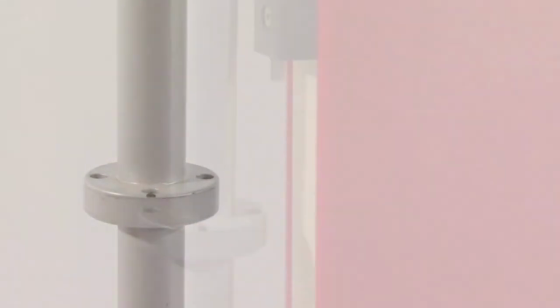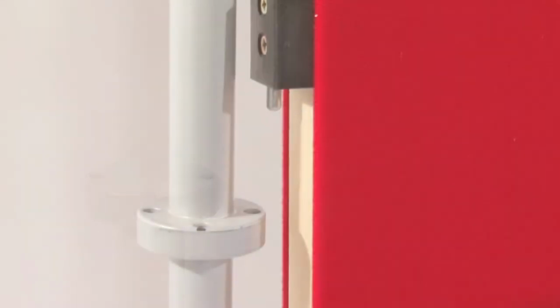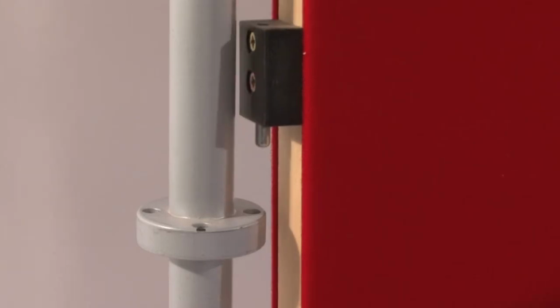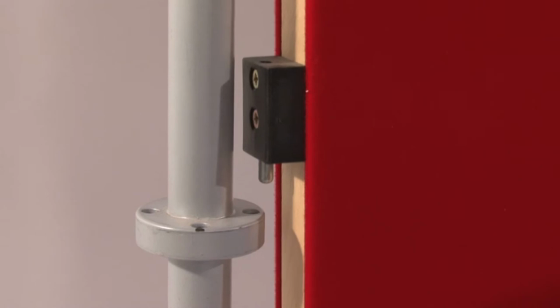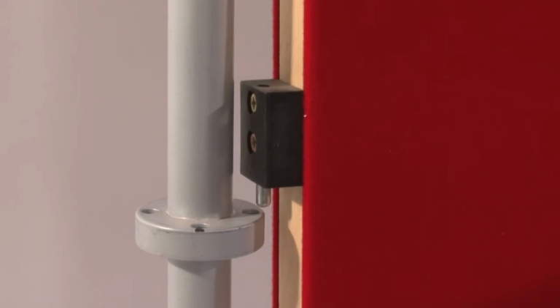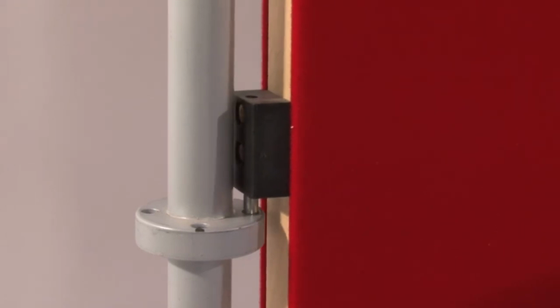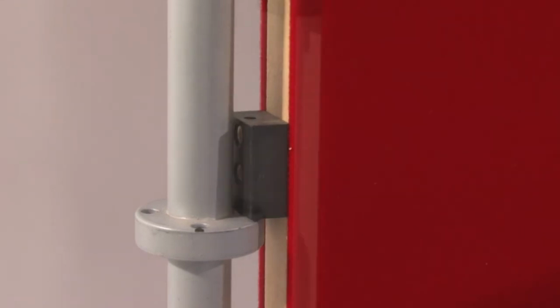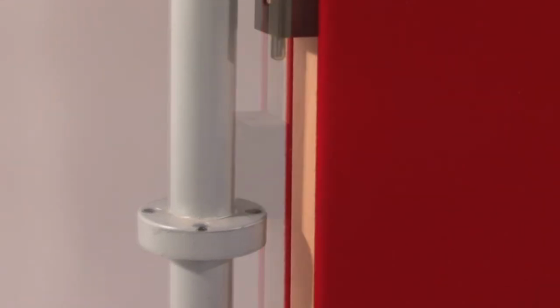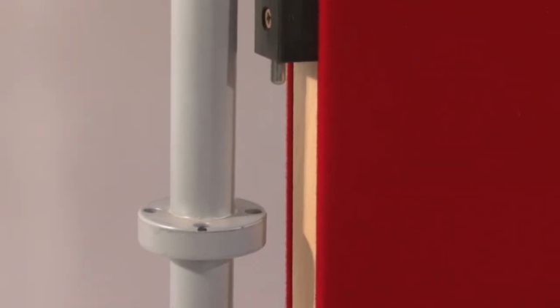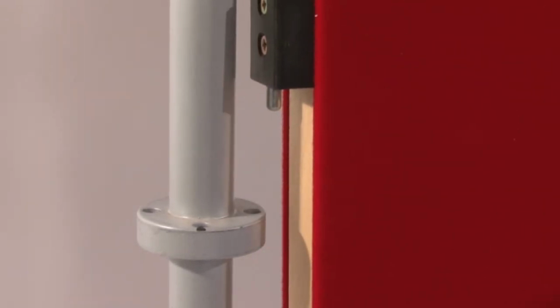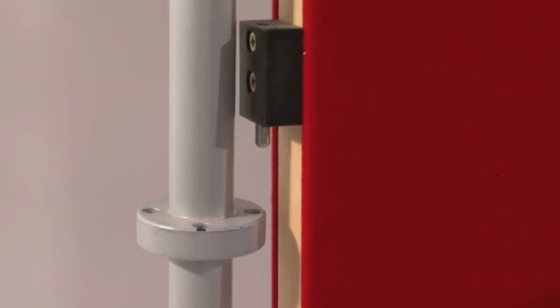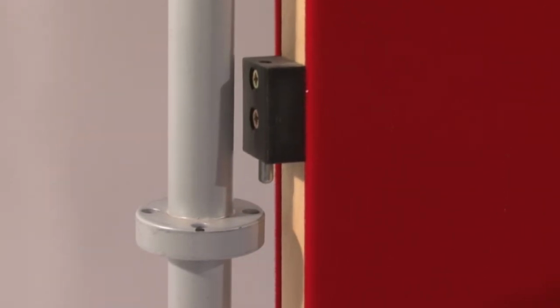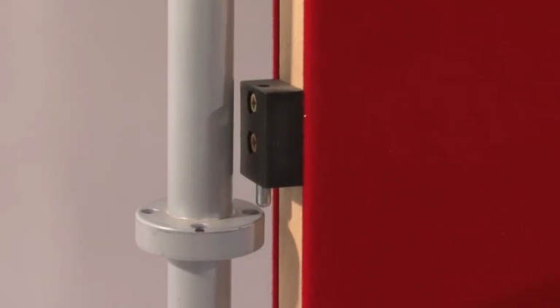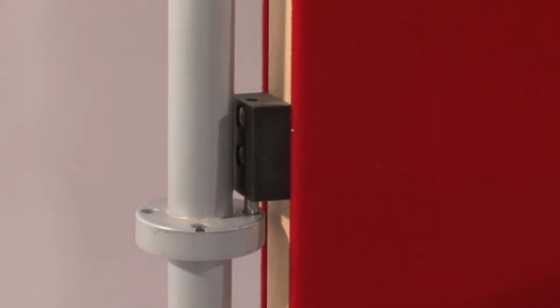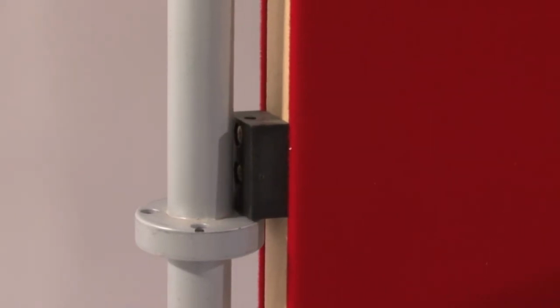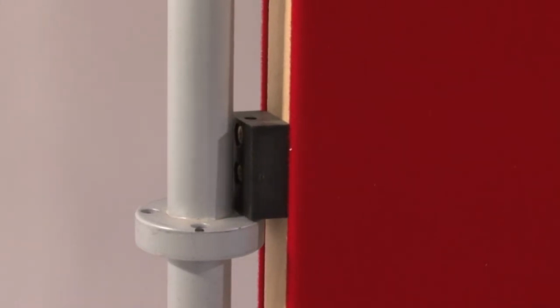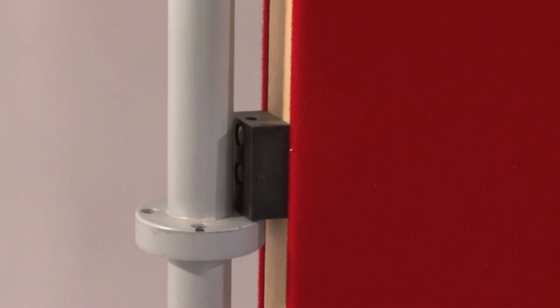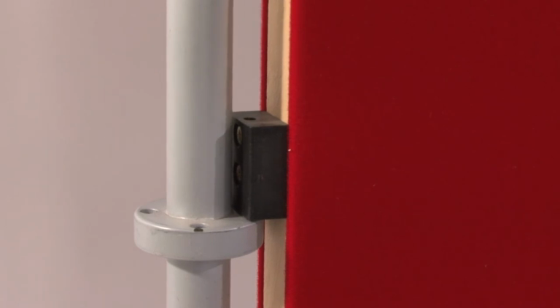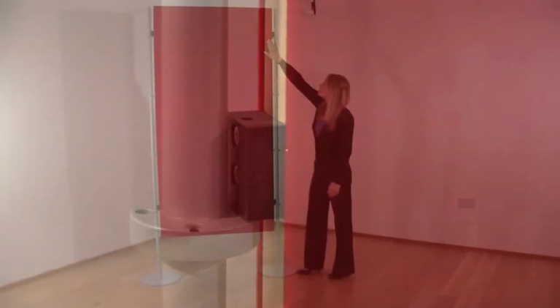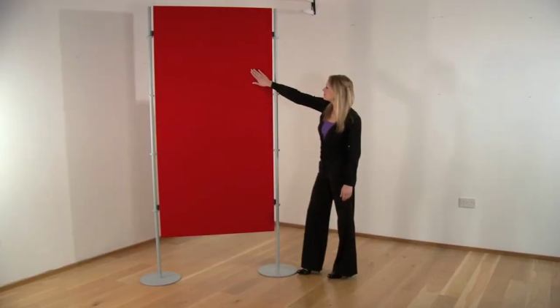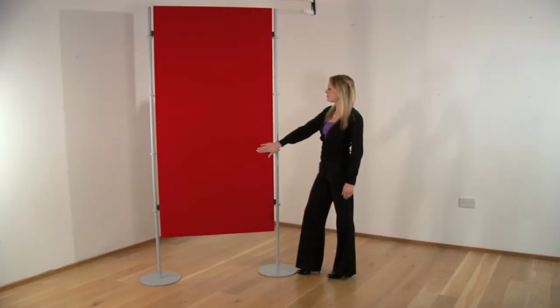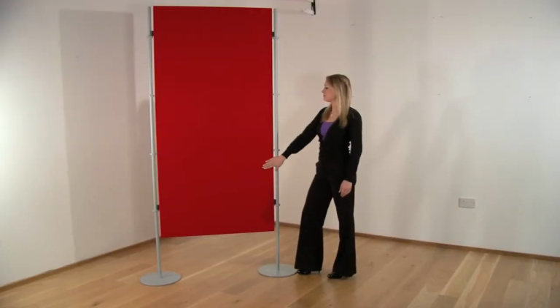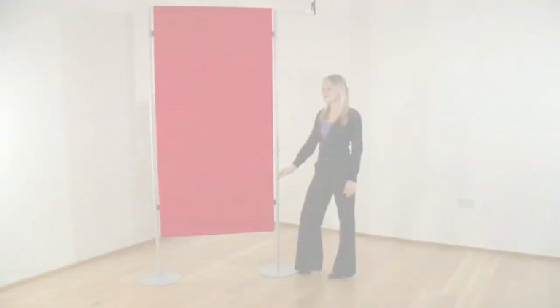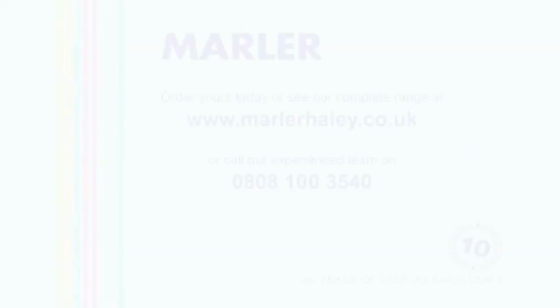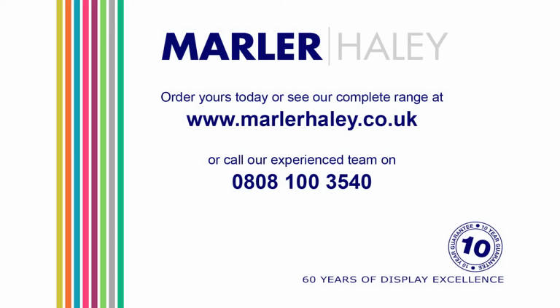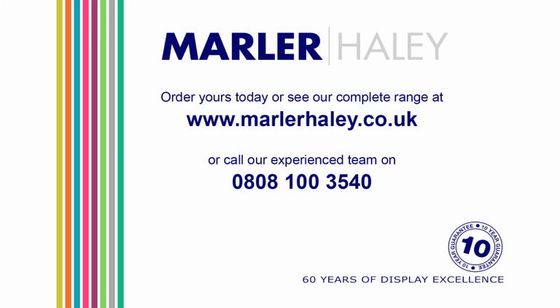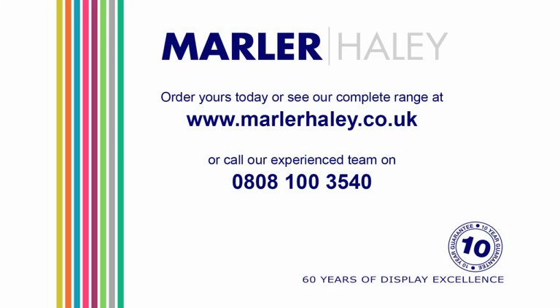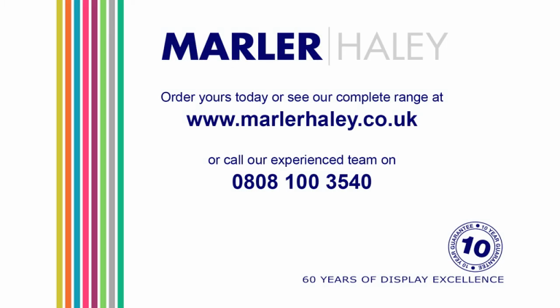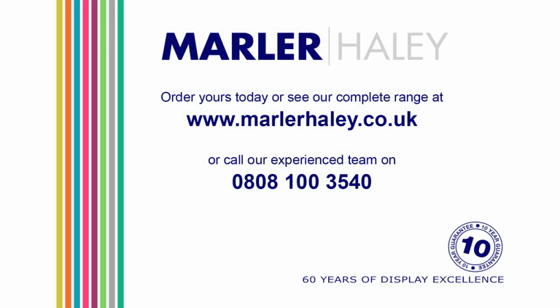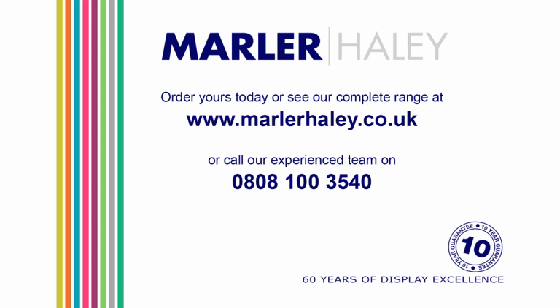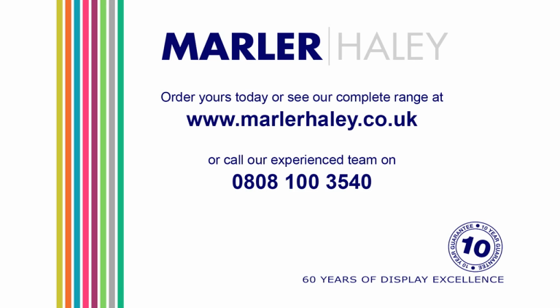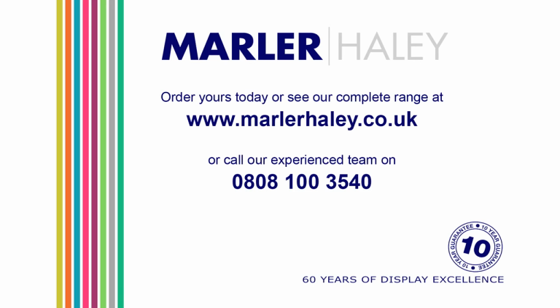Each clip has a locating pin. Simply position the locating pin into the relevant hole on the collar. The collar and clip system enables the panels to be mounted portrait or landscape.